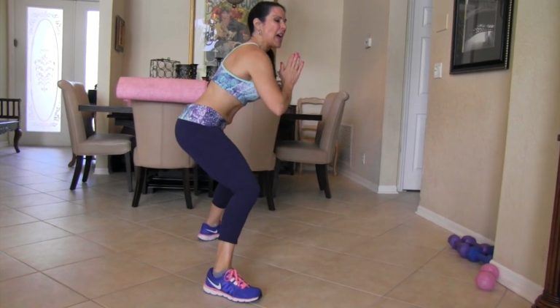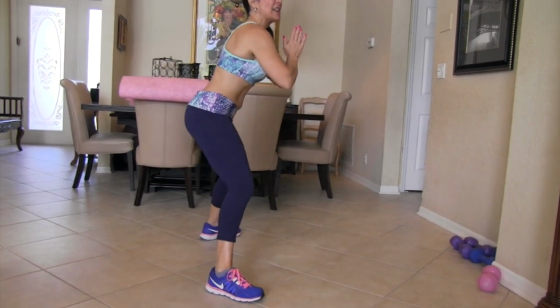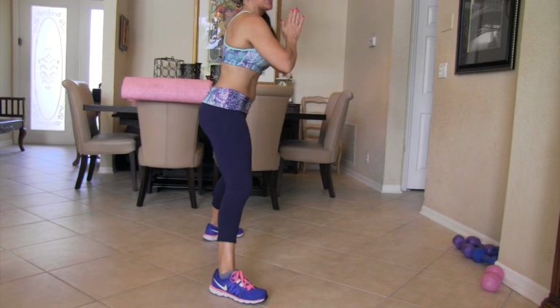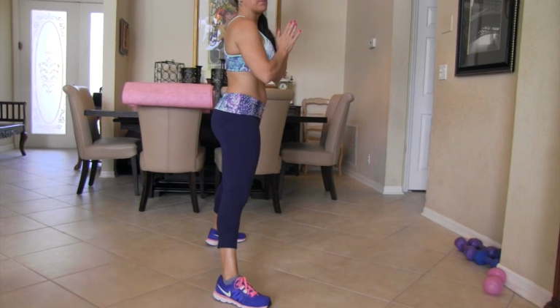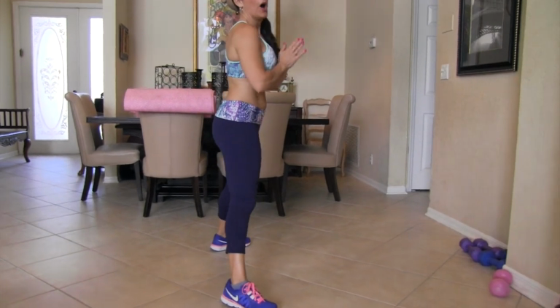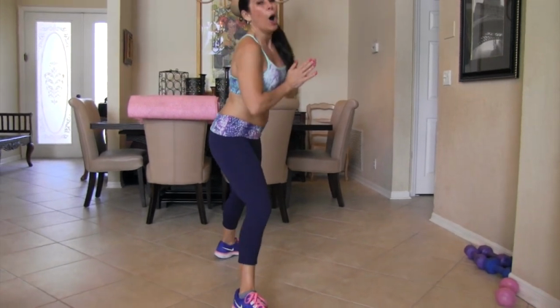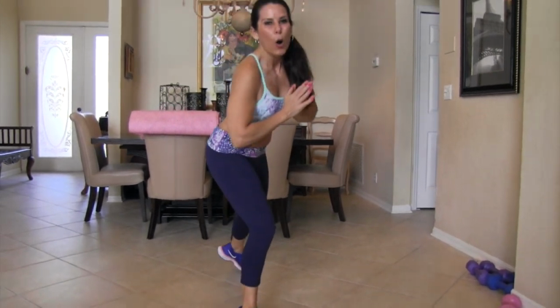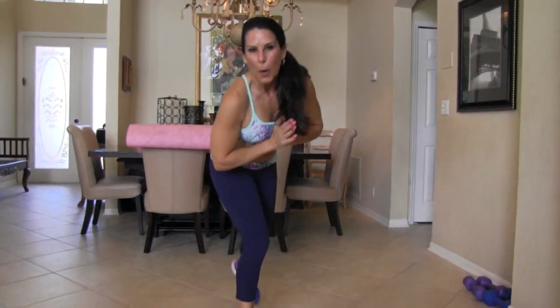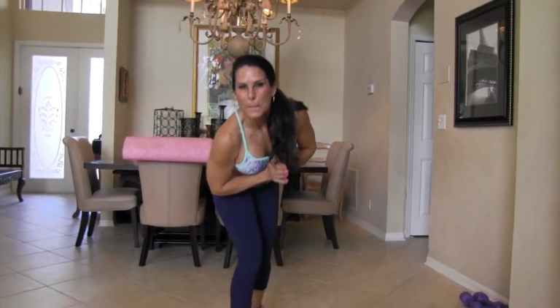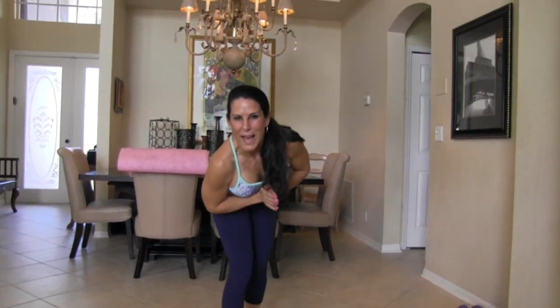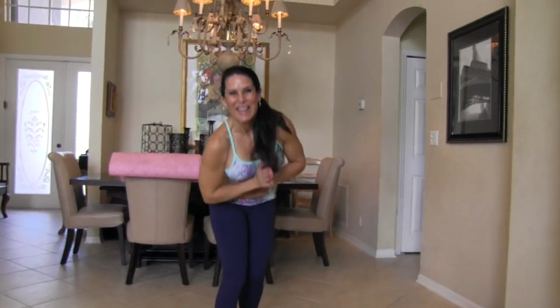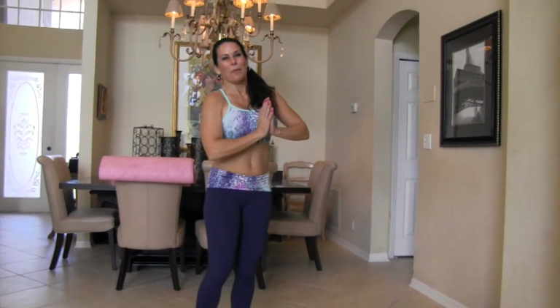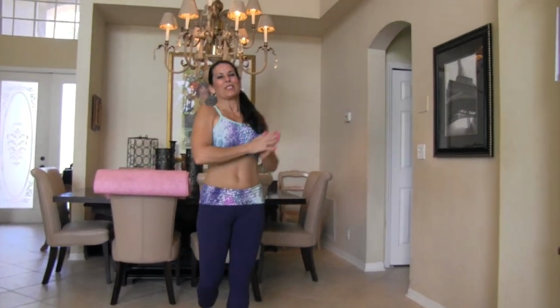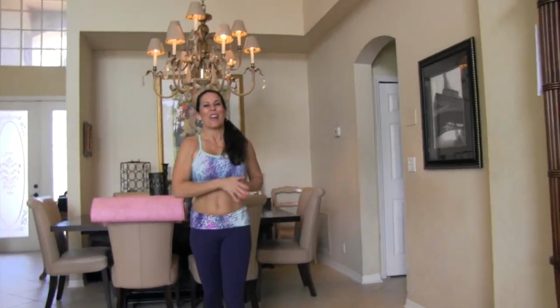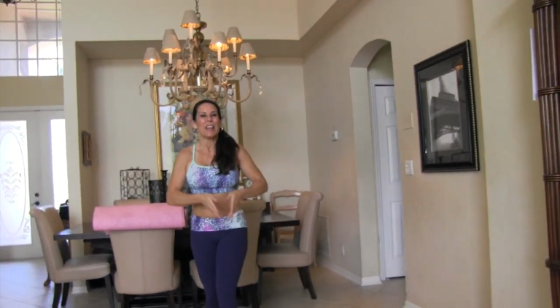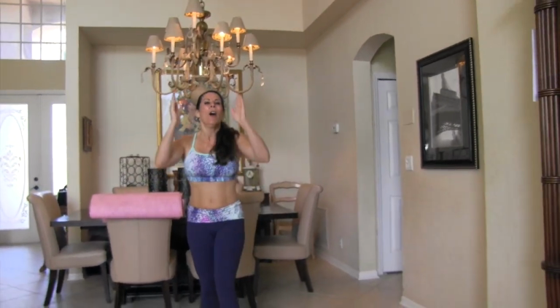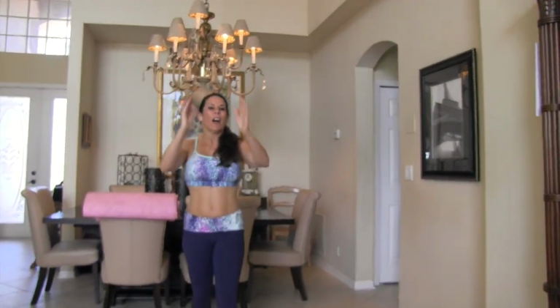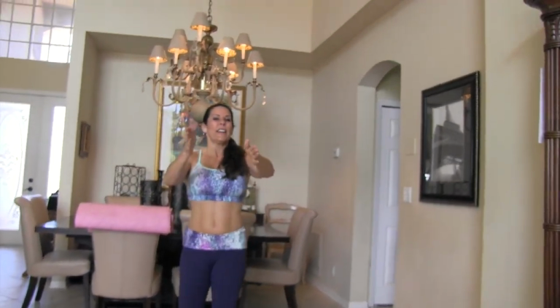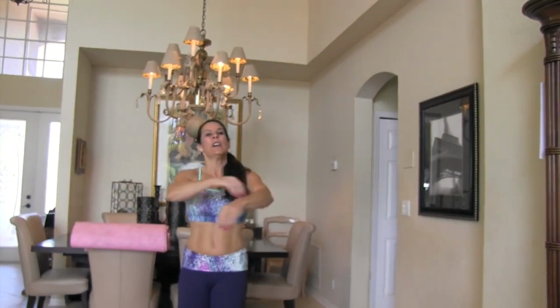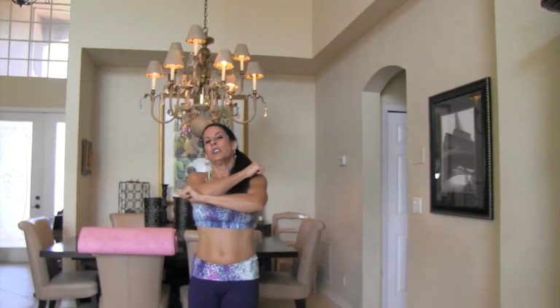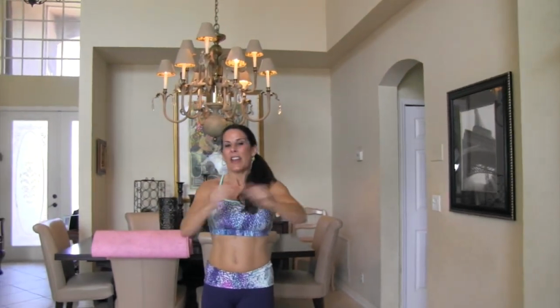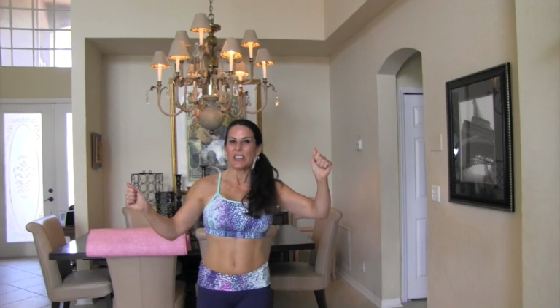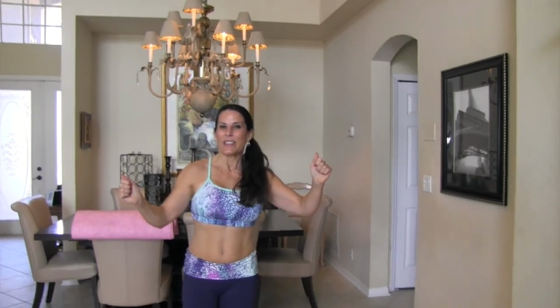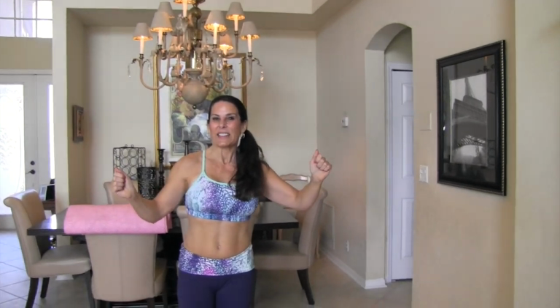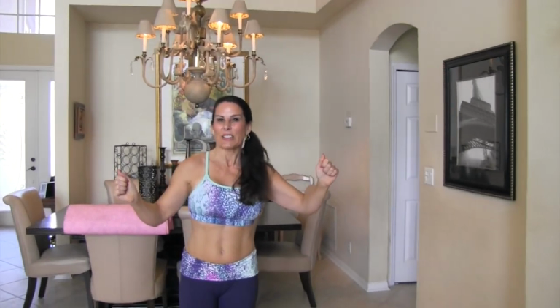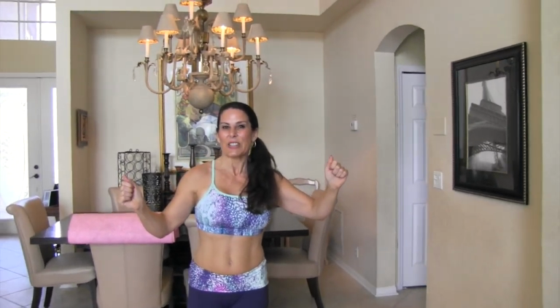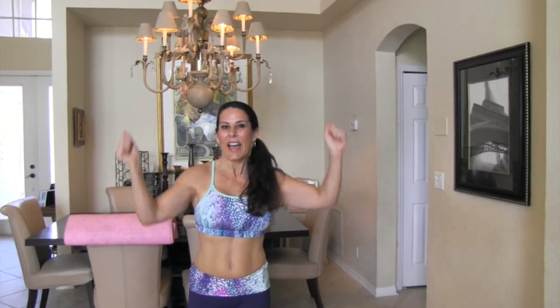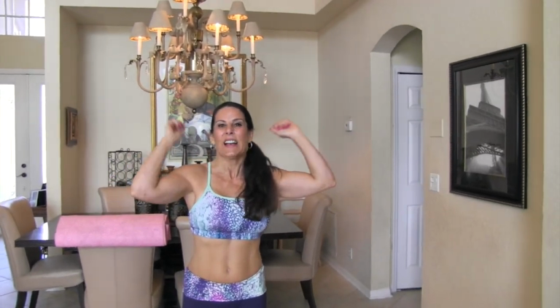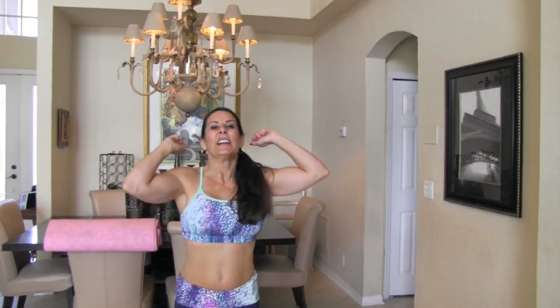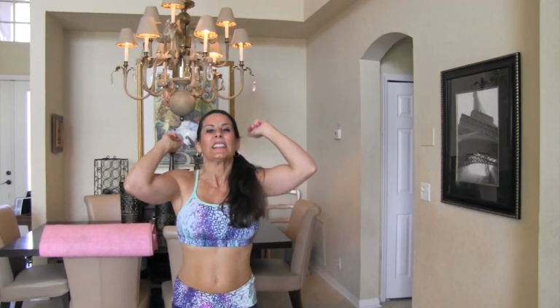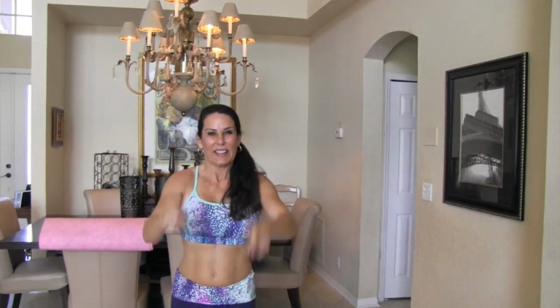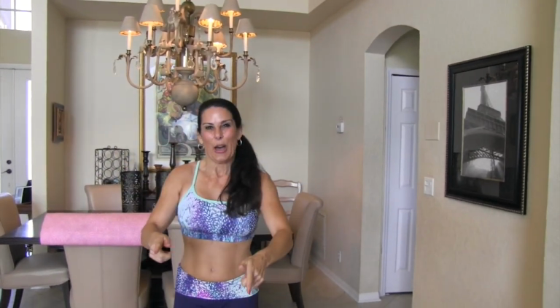And up! Oh man, that was great. All right, changing for the next exercise. Let's go.